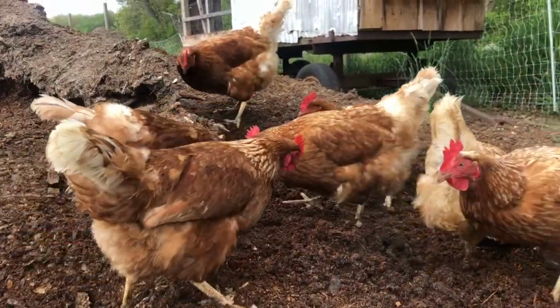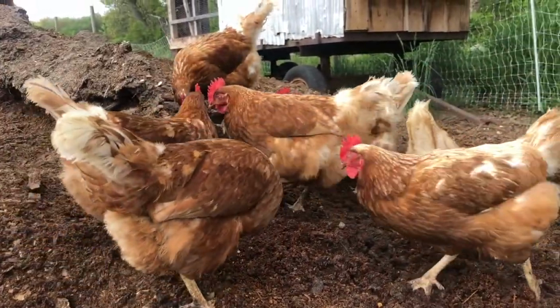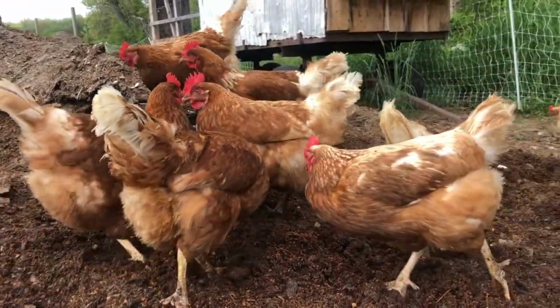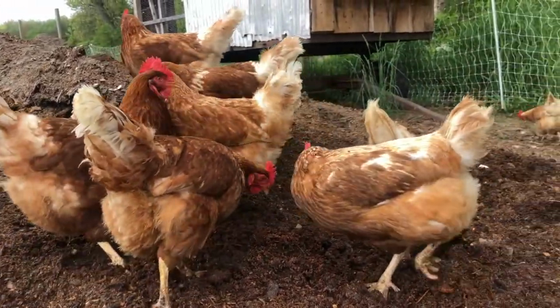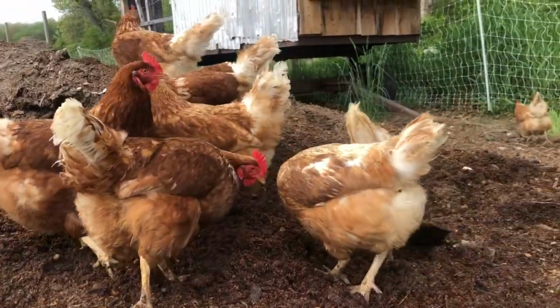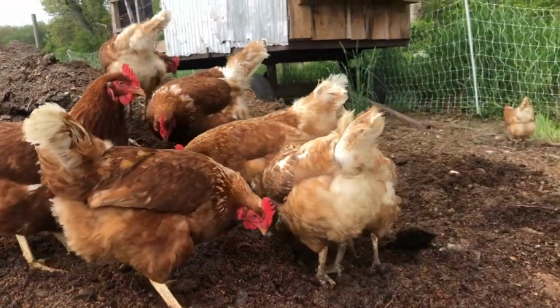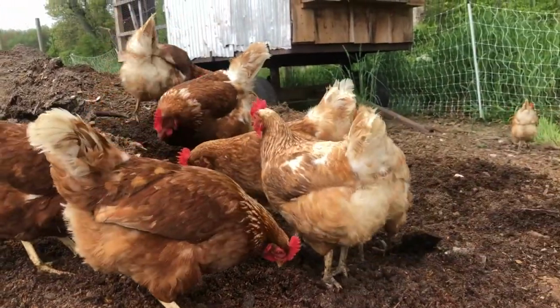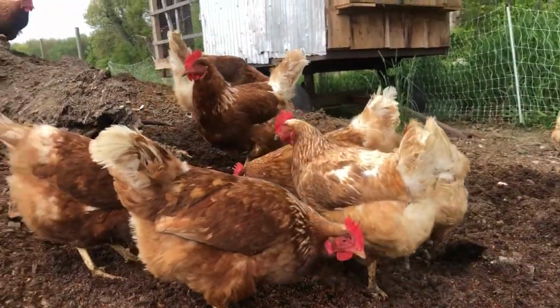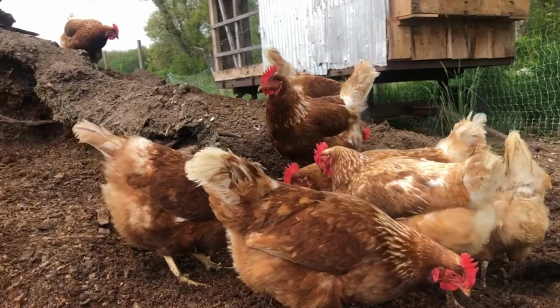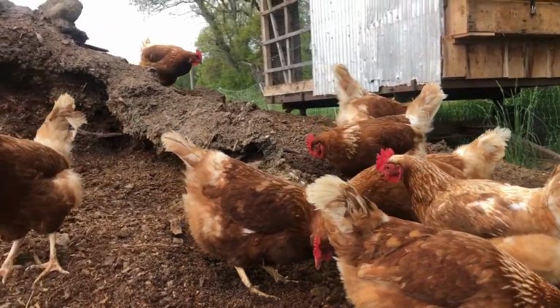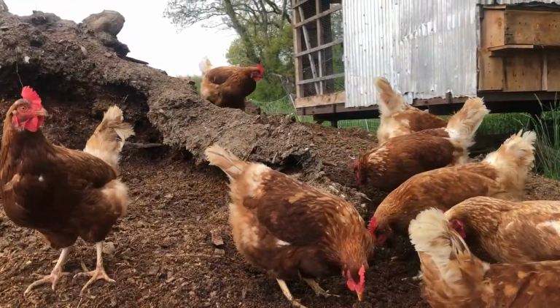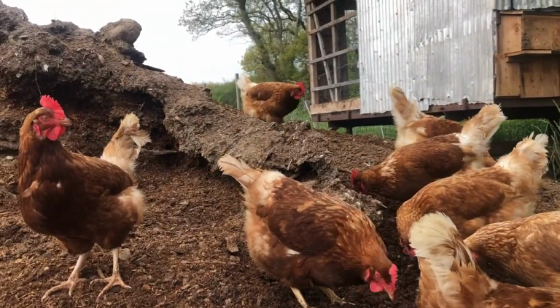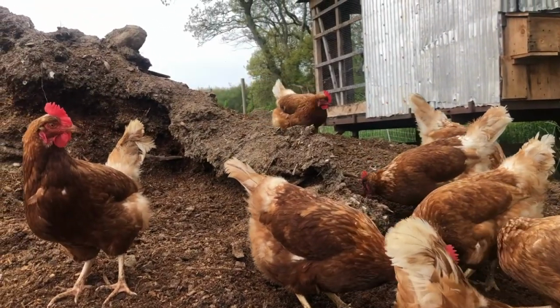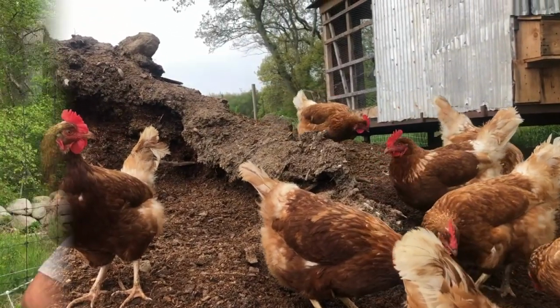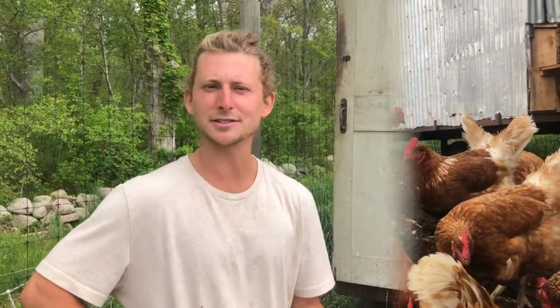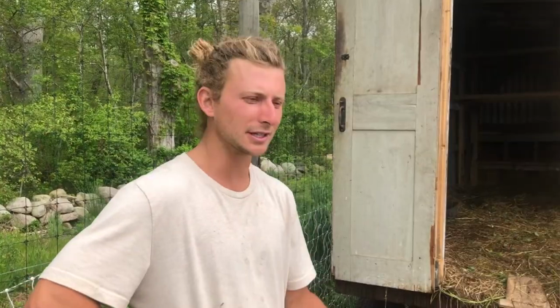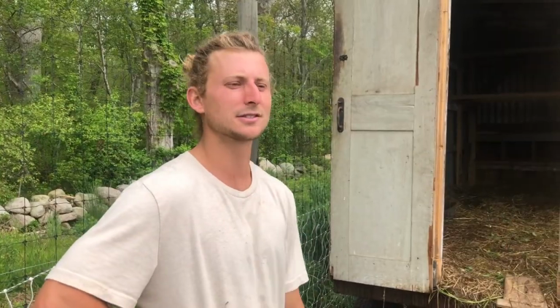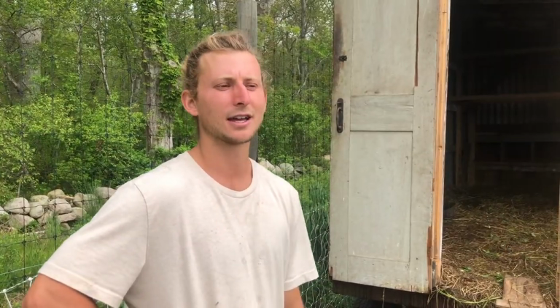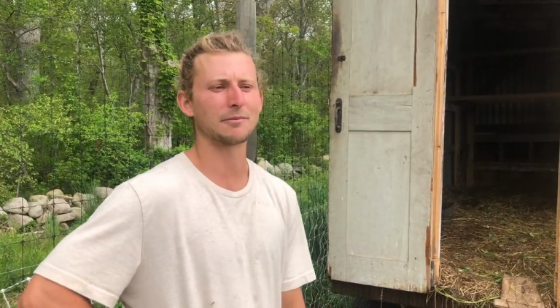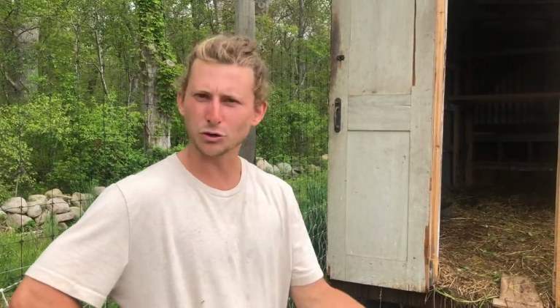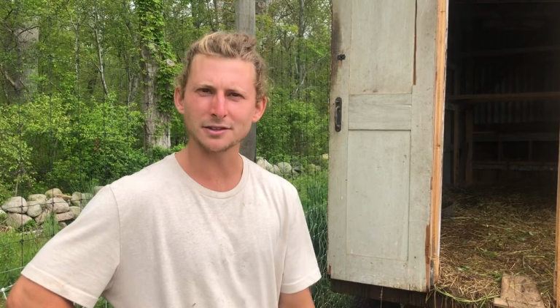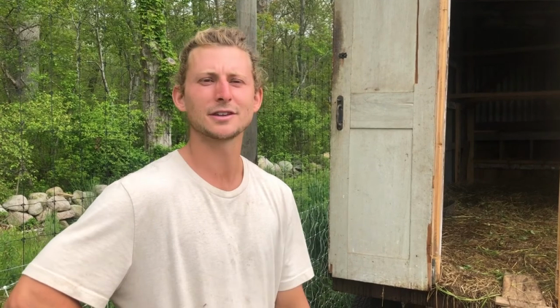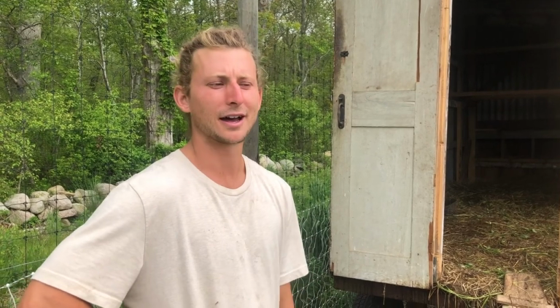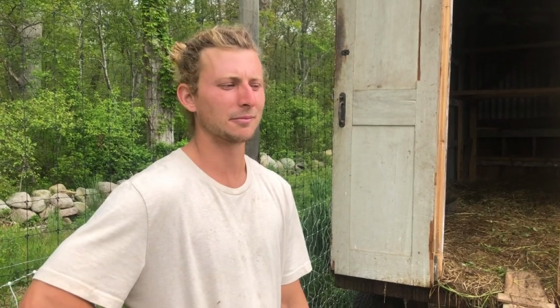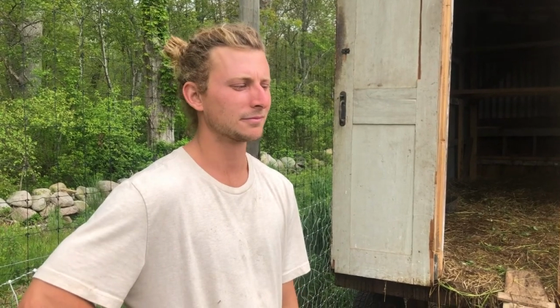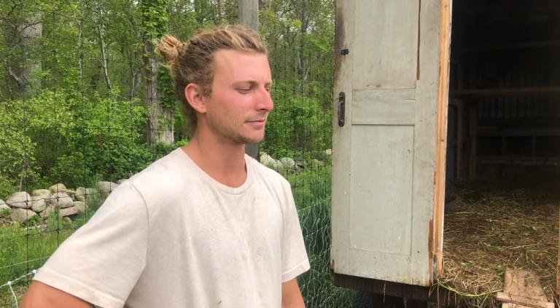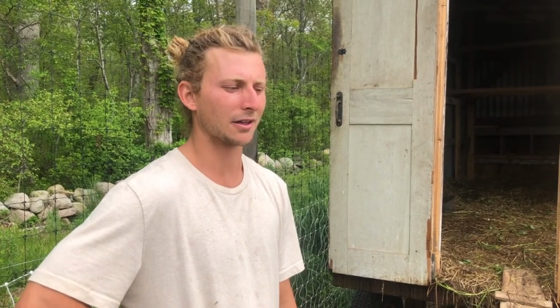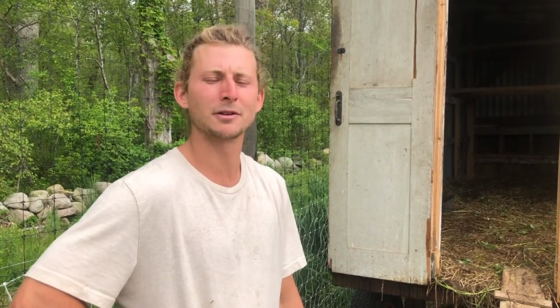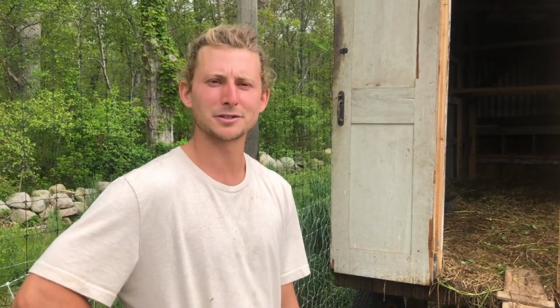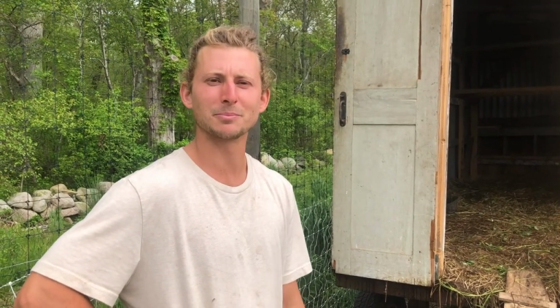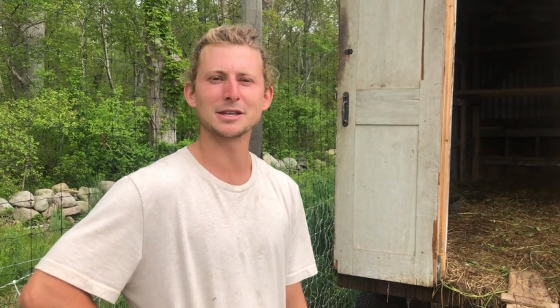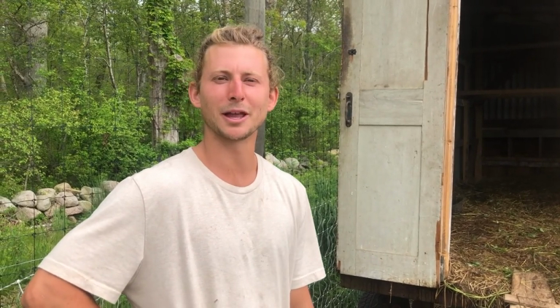What do chickens eat? They eat worms, they eat grubs and bugs. They like to forage on grass and seeds, various grains. They're omnivorous, so they eat both meat and plants.